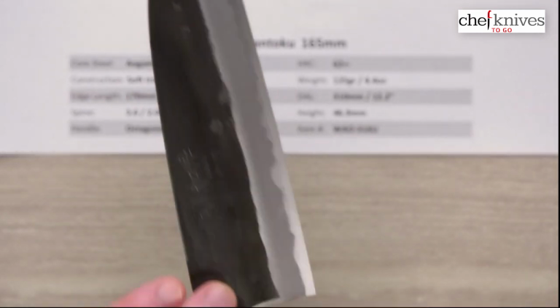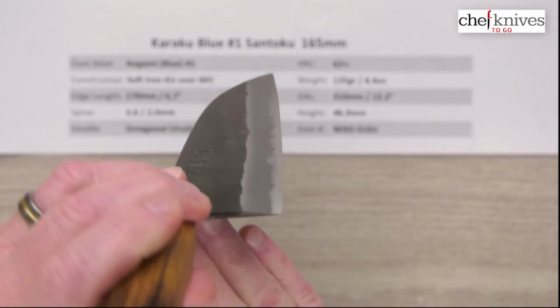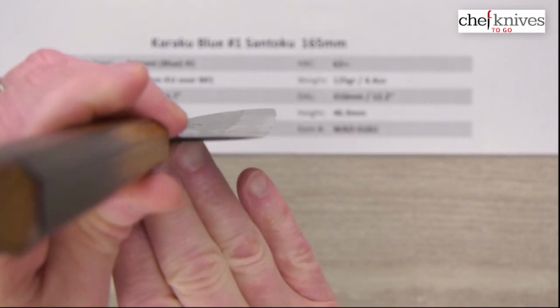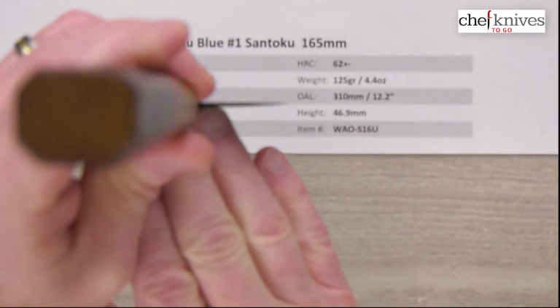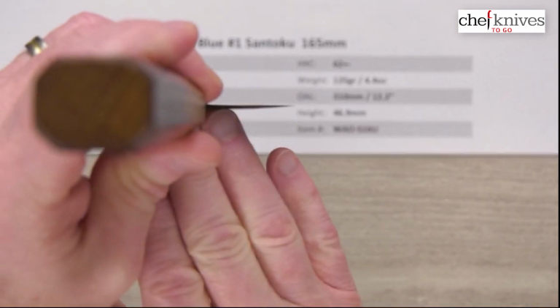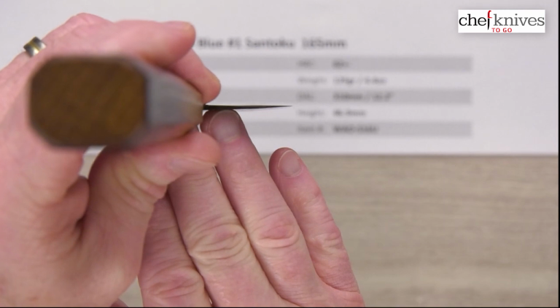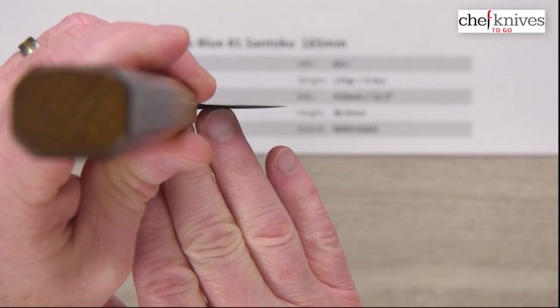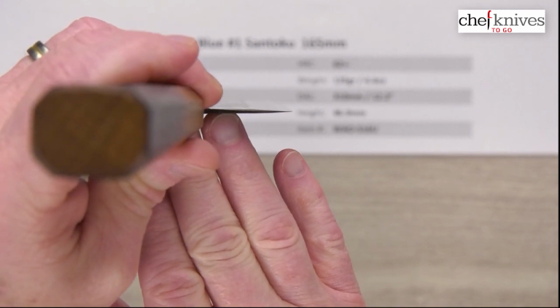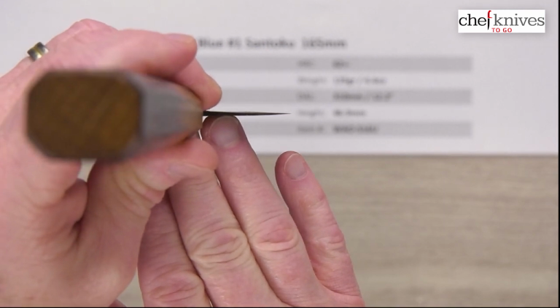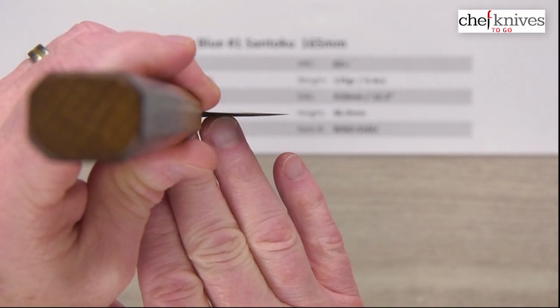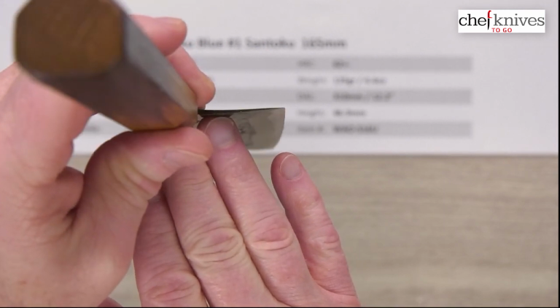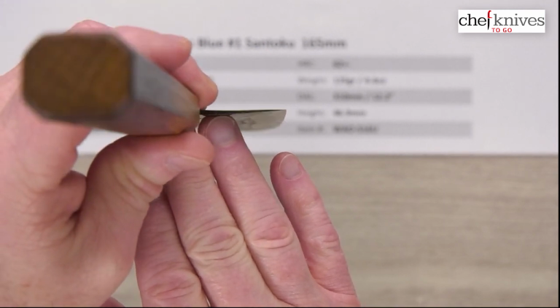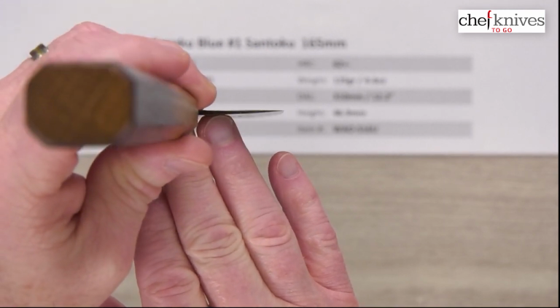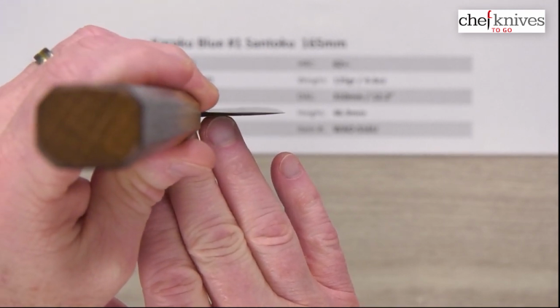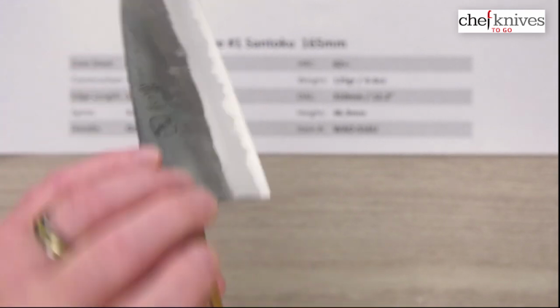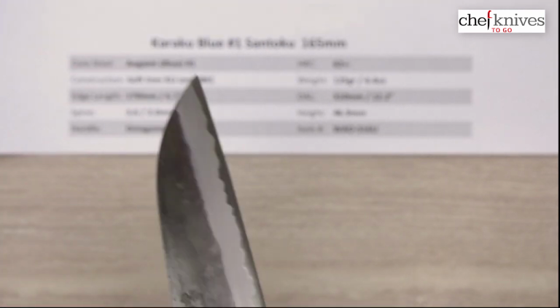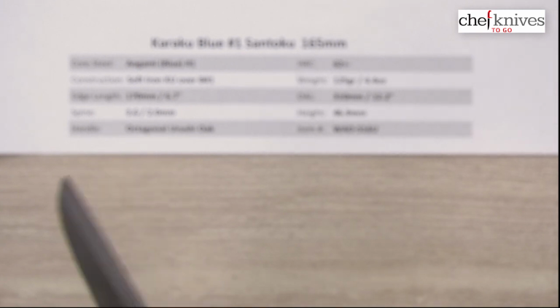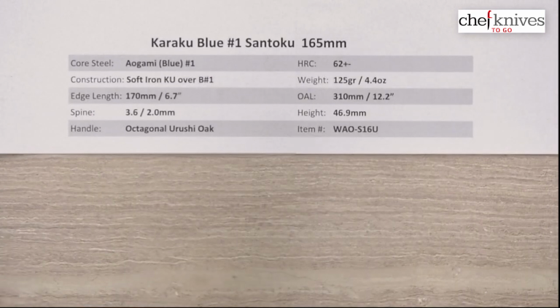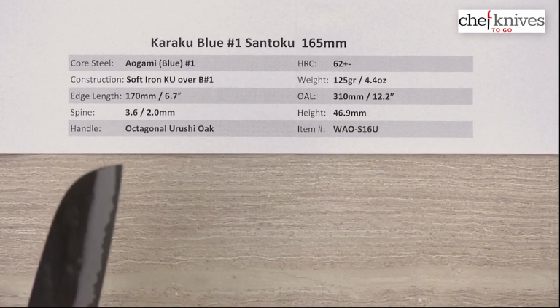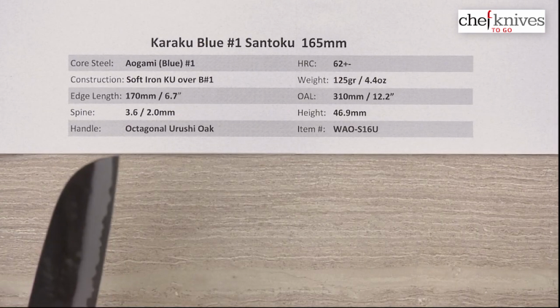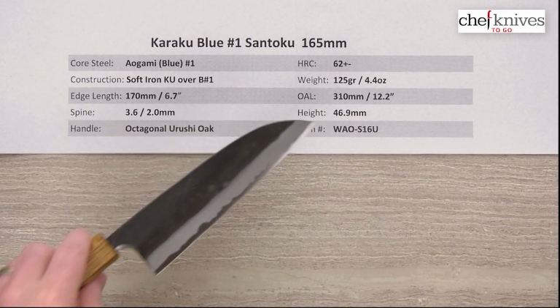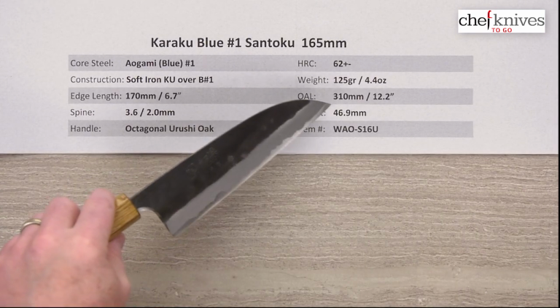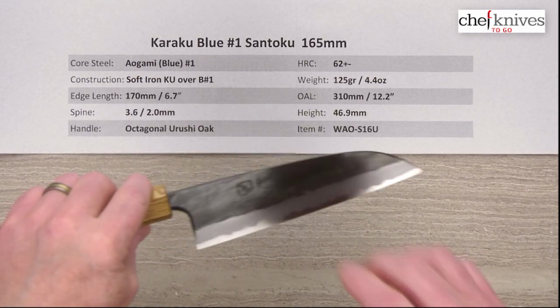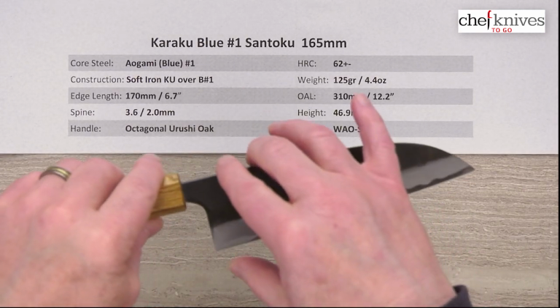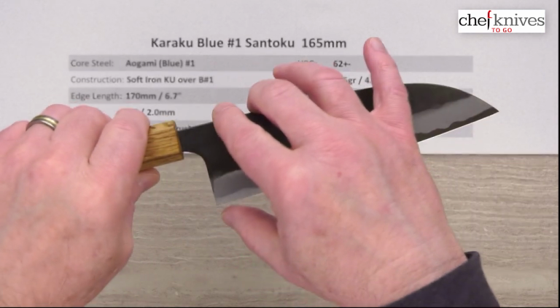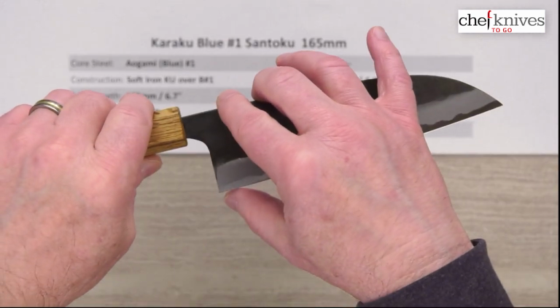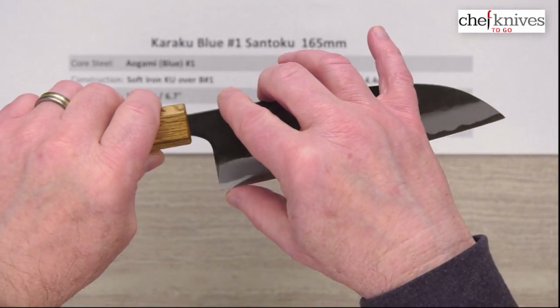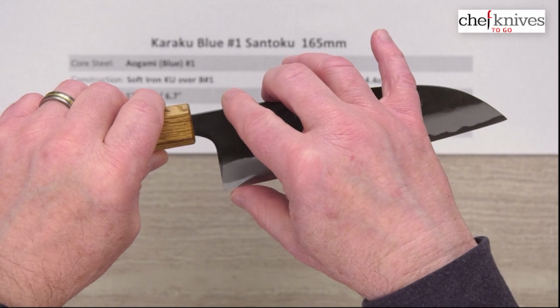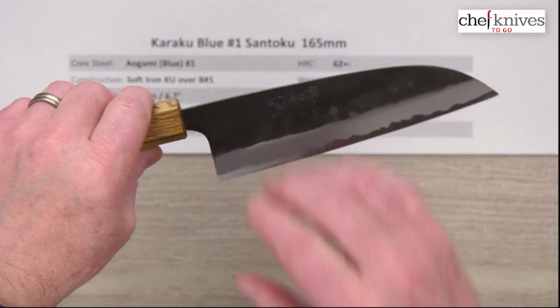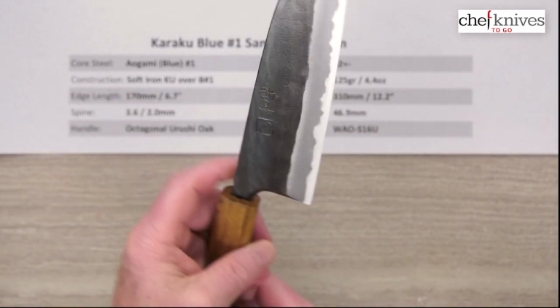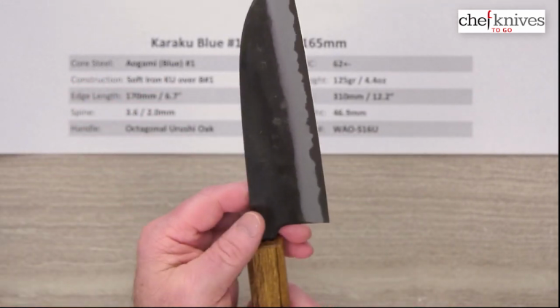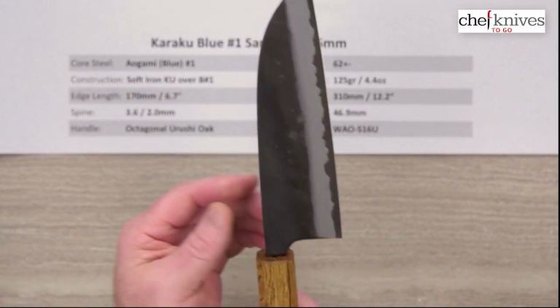The back of the blade — here is the choil shot. It gets pretty thin at the edge as well, so it's a high performance grind on it. Blade height is about 47 millimeters, 46.9 on this particular one, so it's got some height to it.